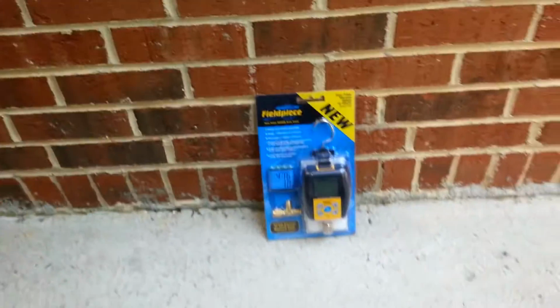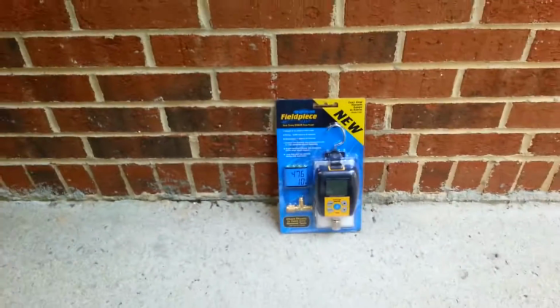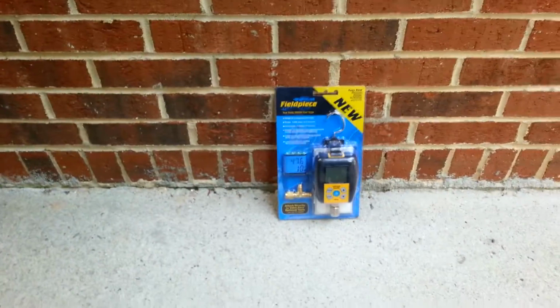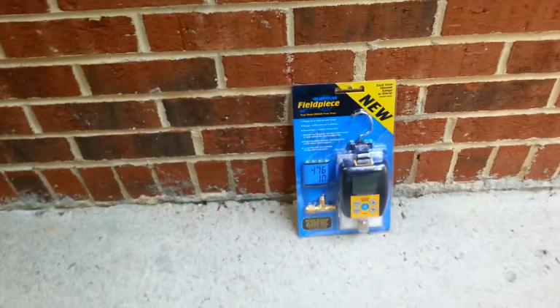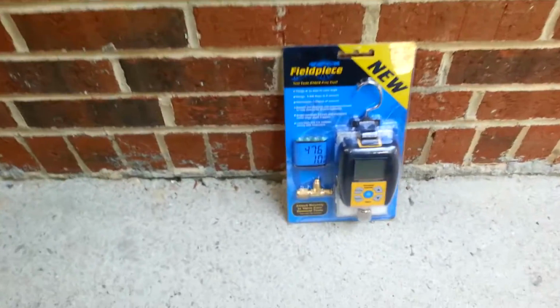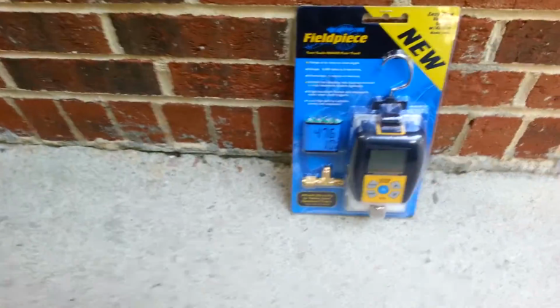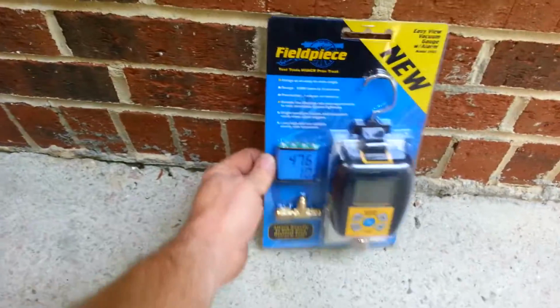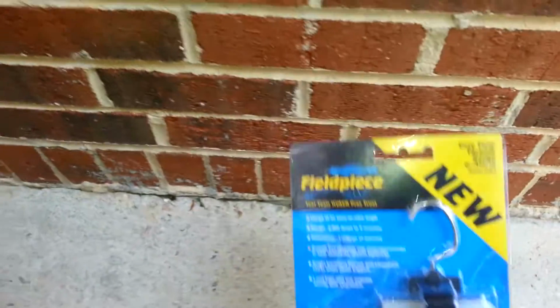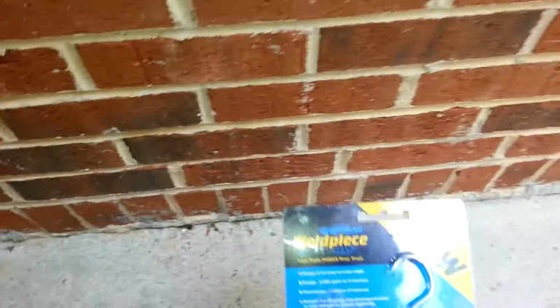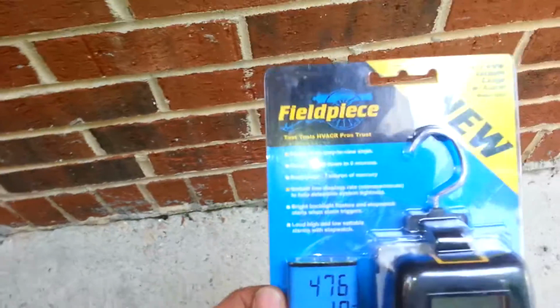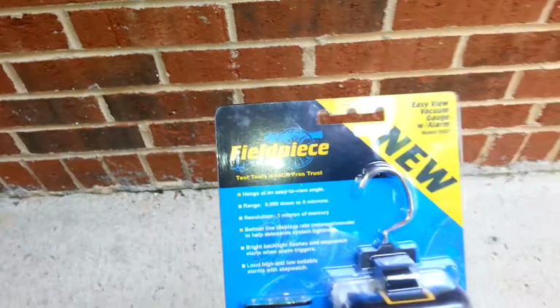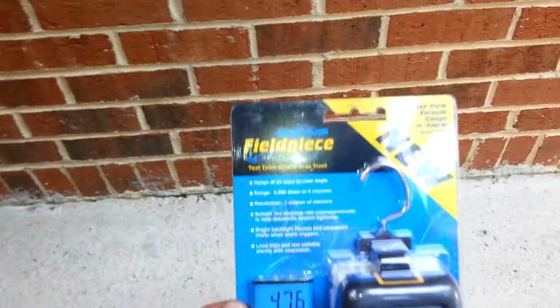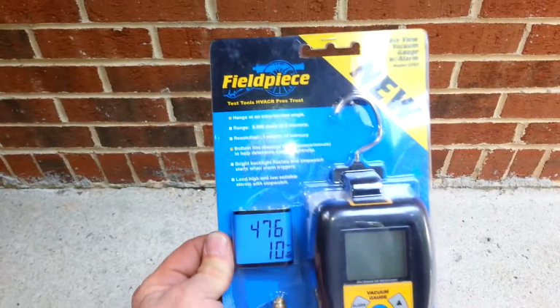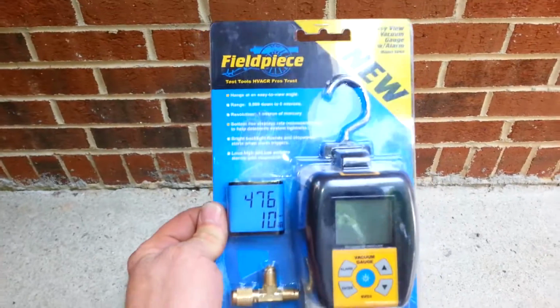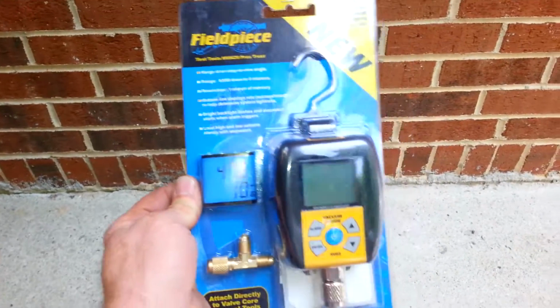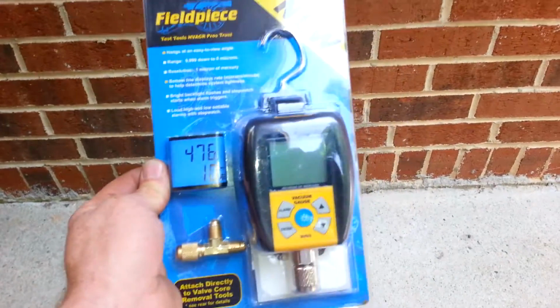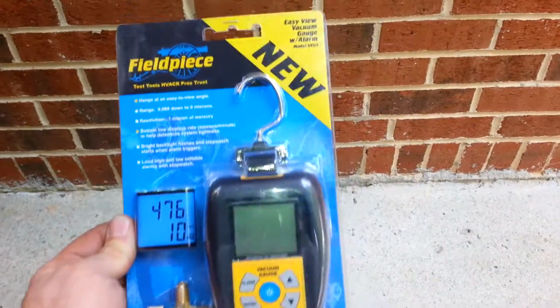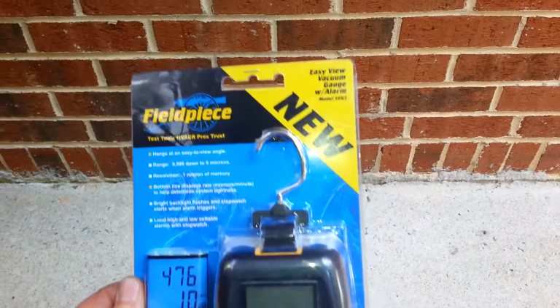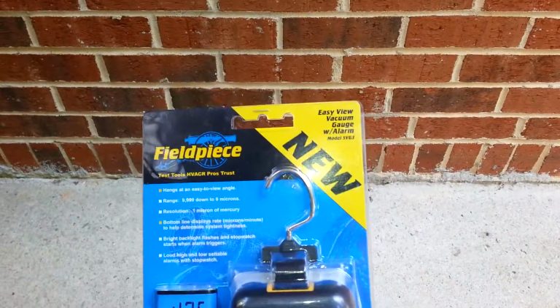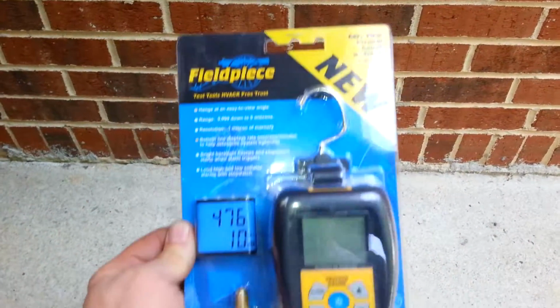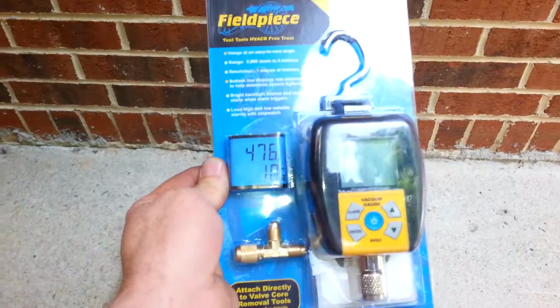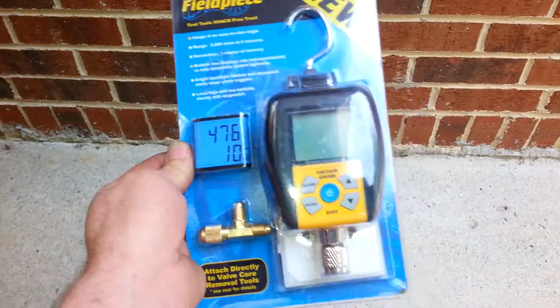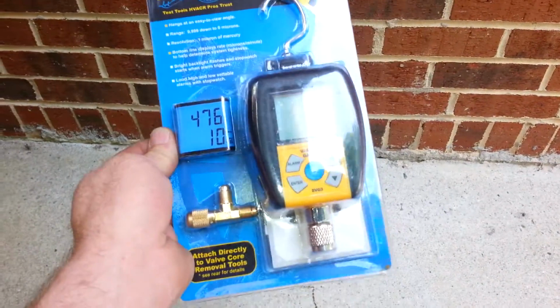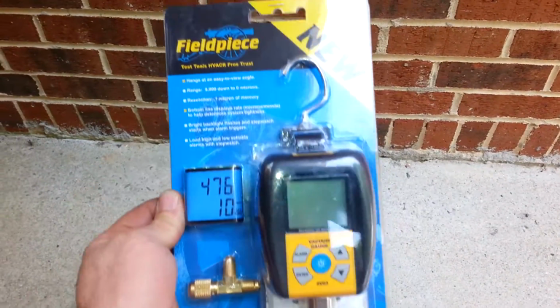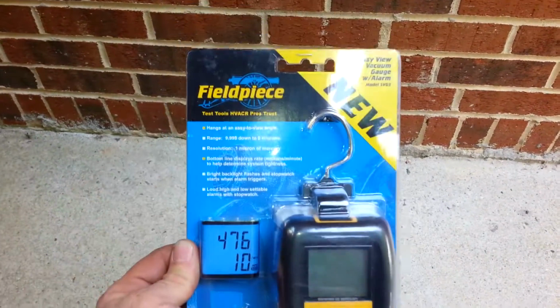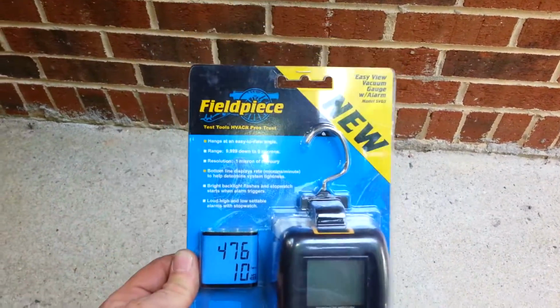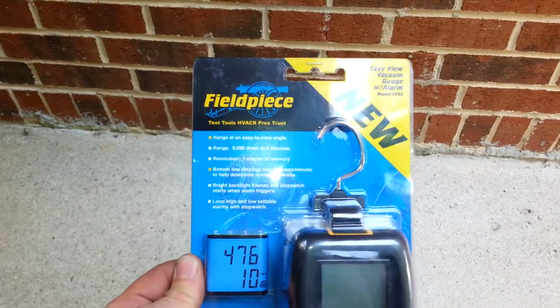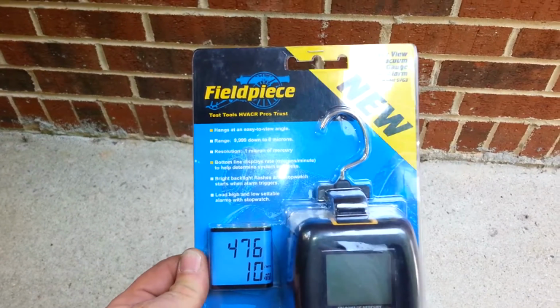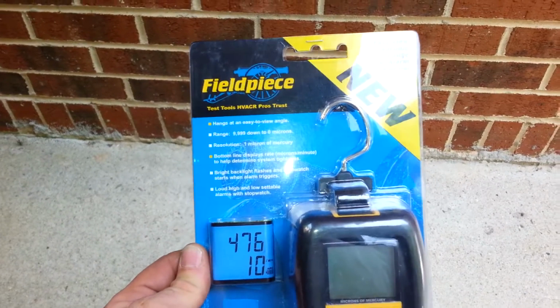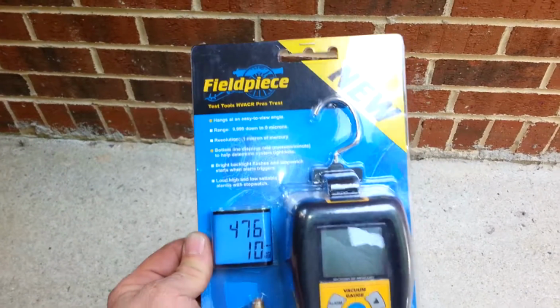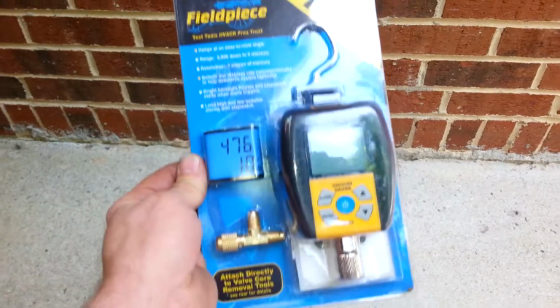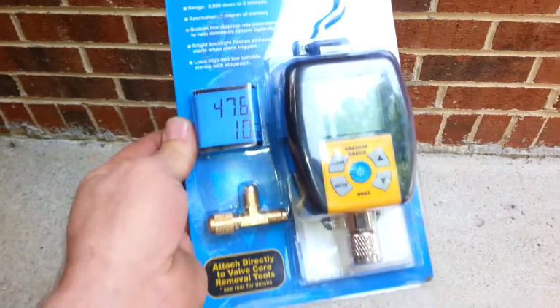Hey guys, I just want to show you this new Field Piece manometer and I want to give this one away.